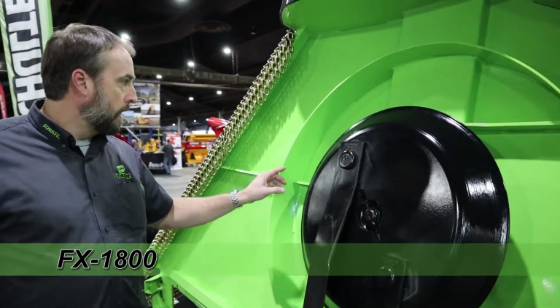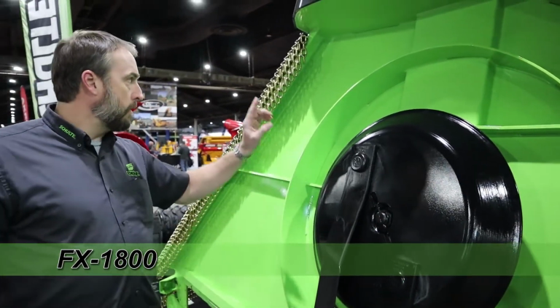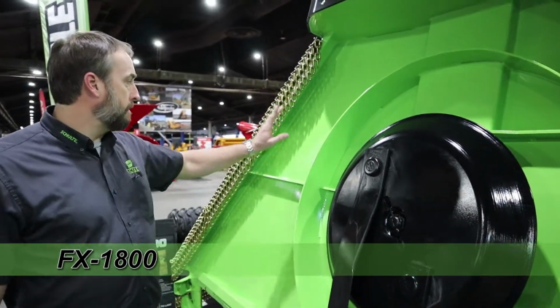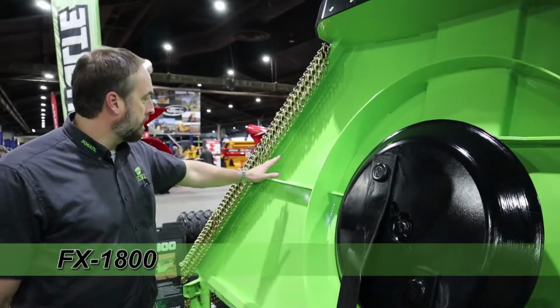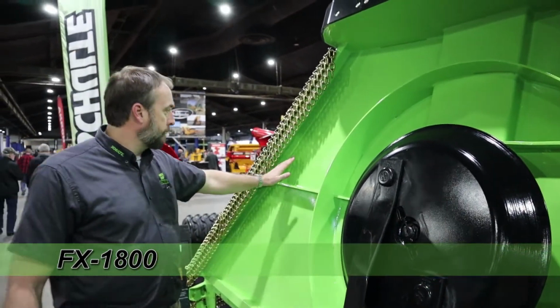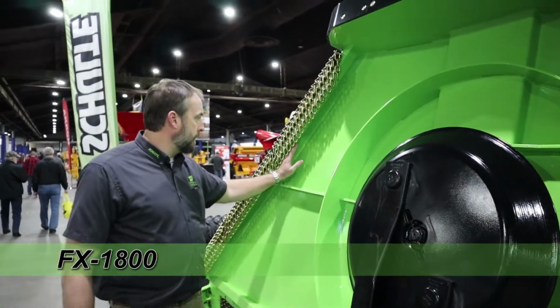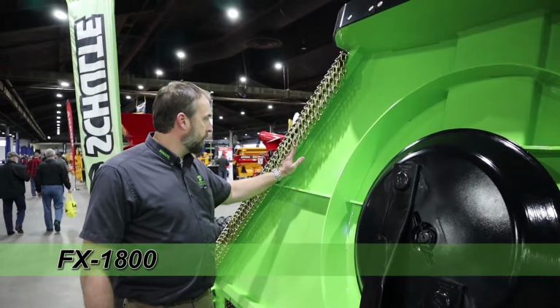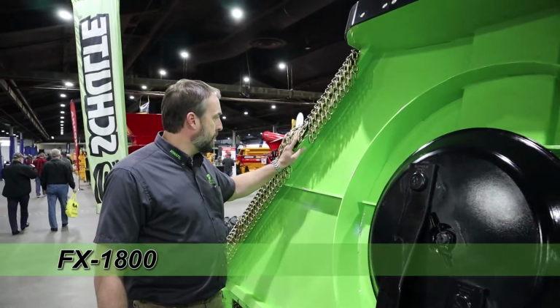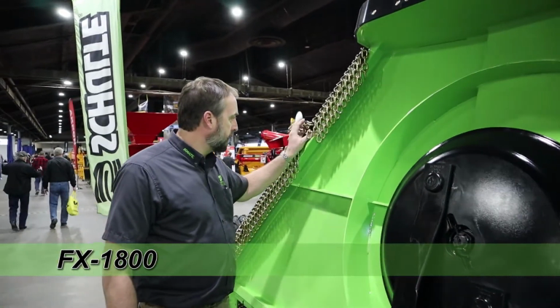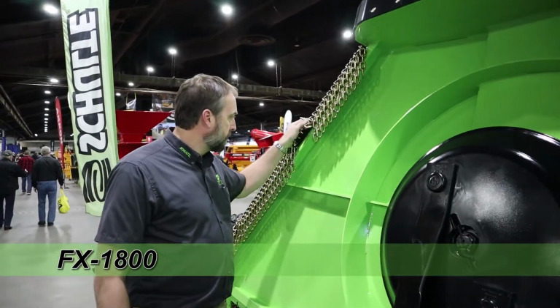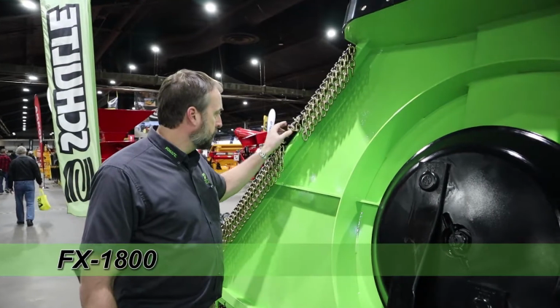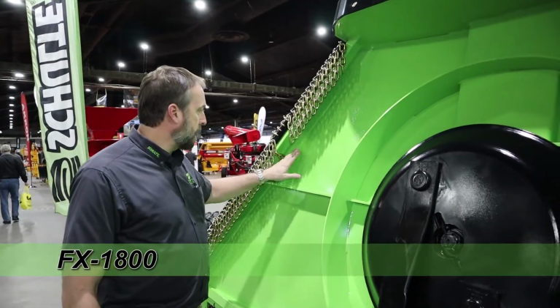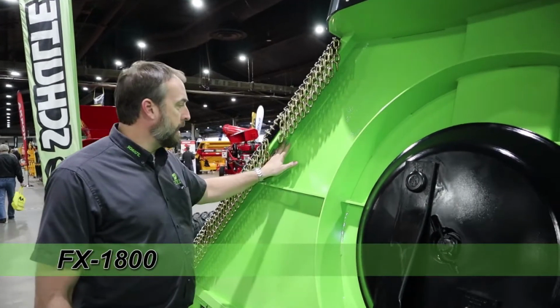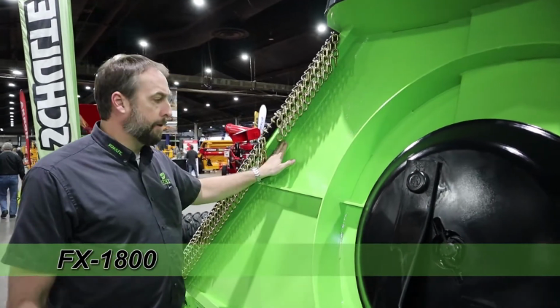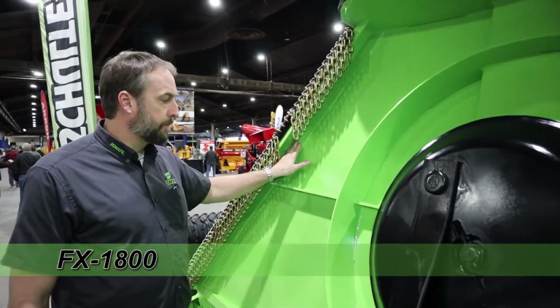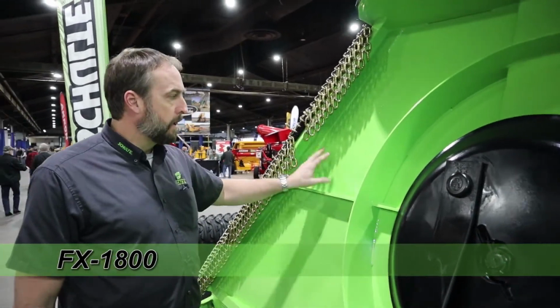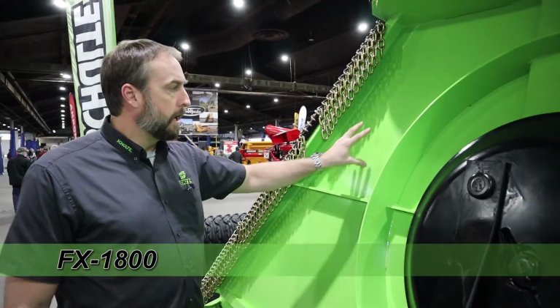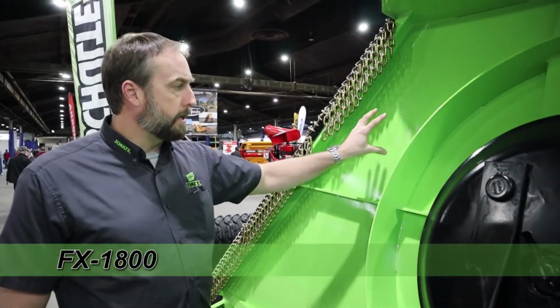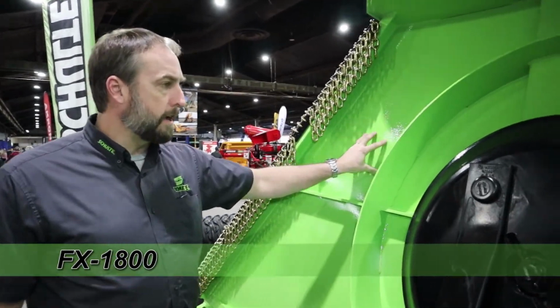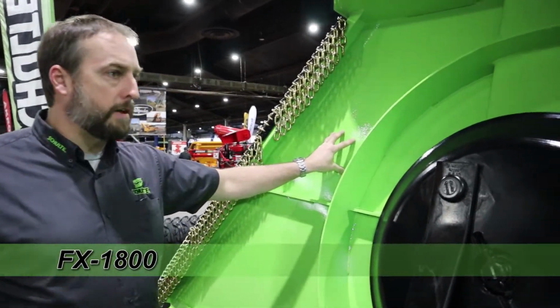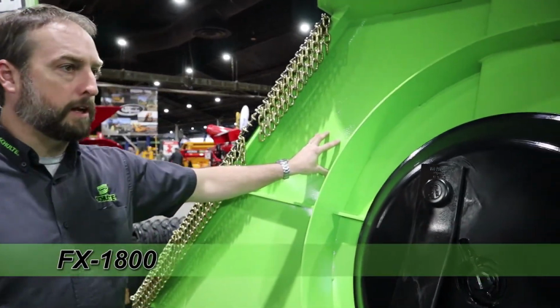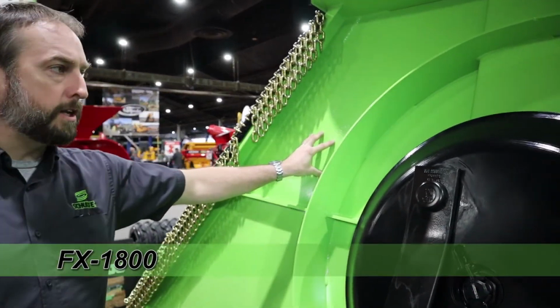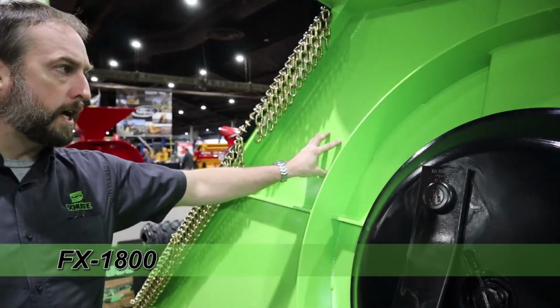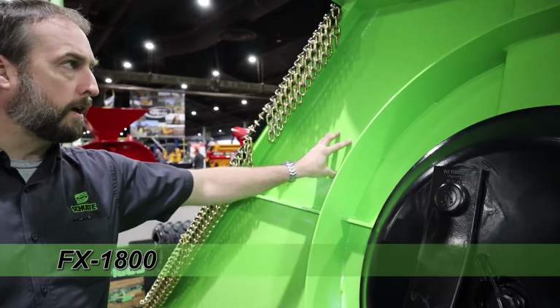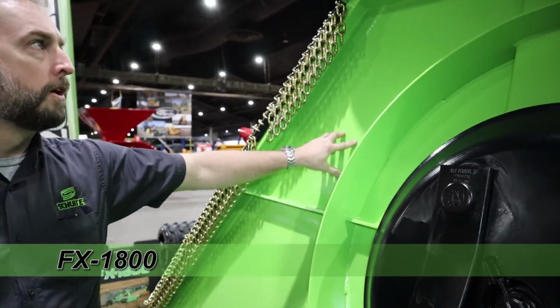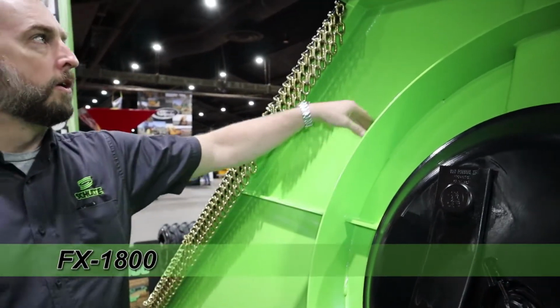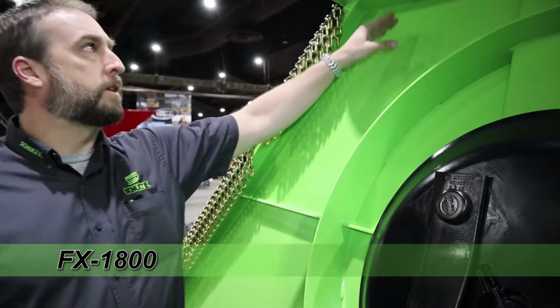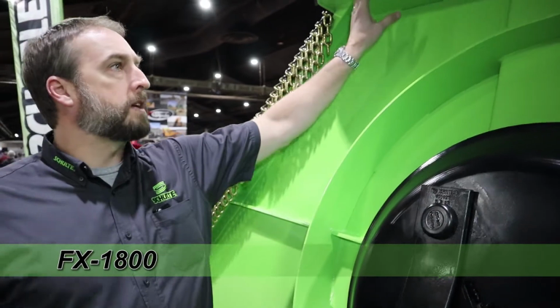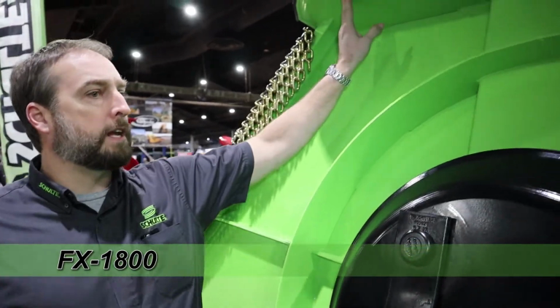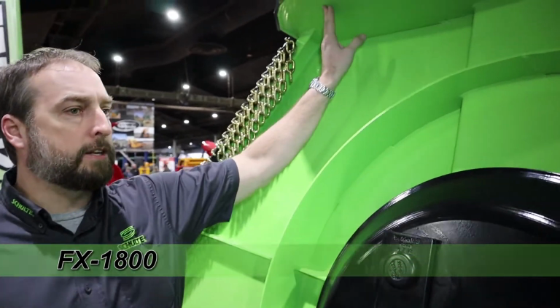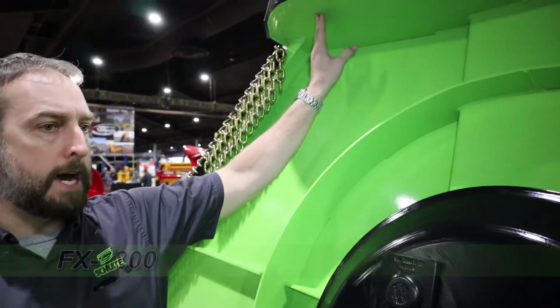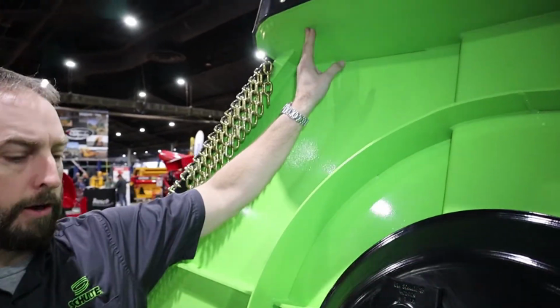We have the front and rear channel iron here. It does have a seven-gauge deck with a seven-gauge side skirt.